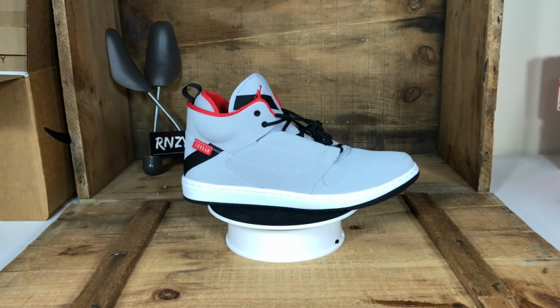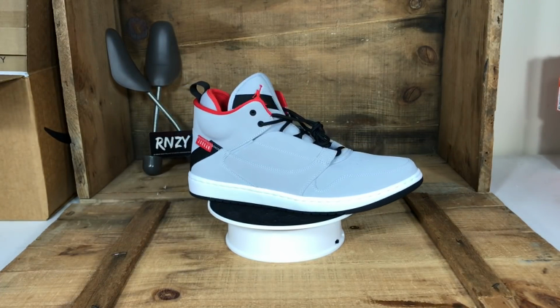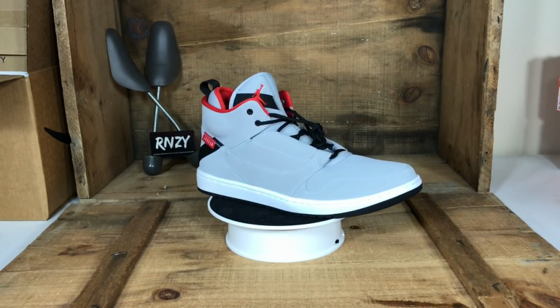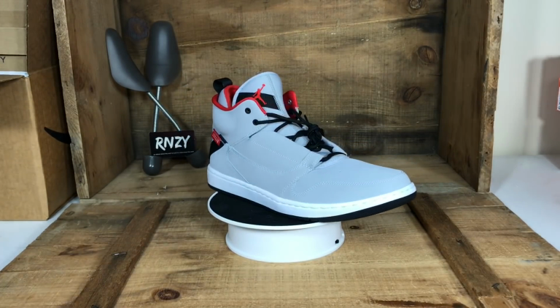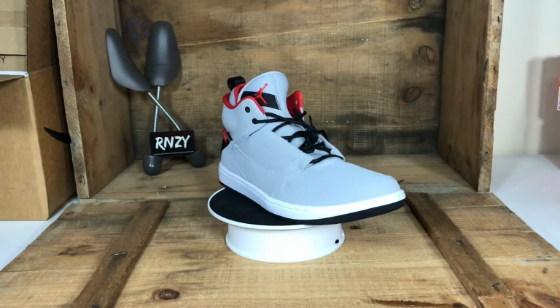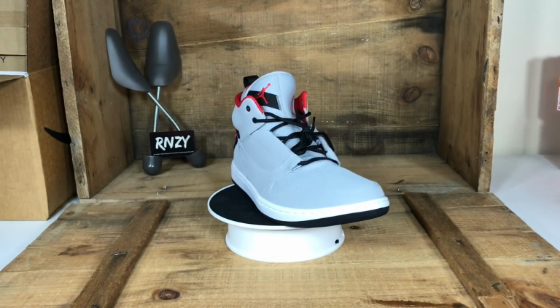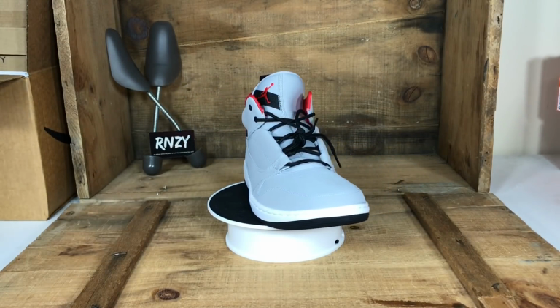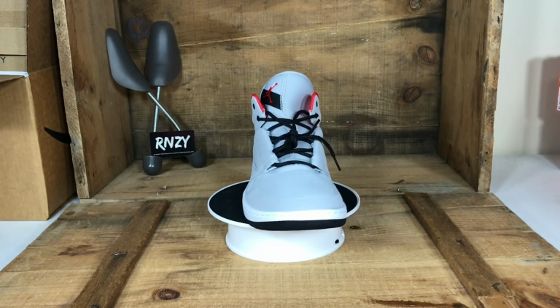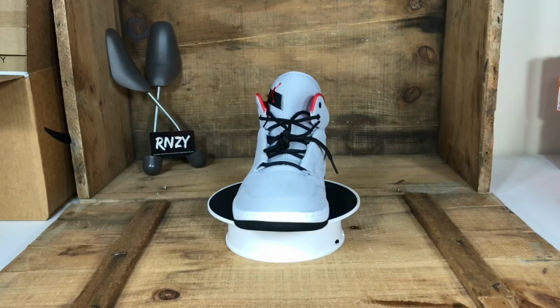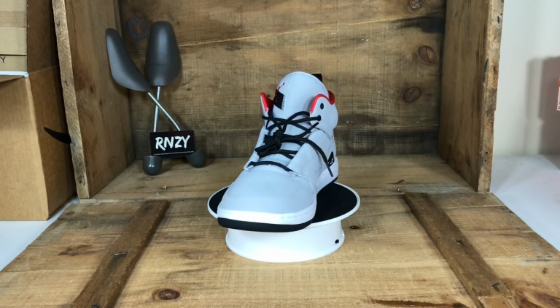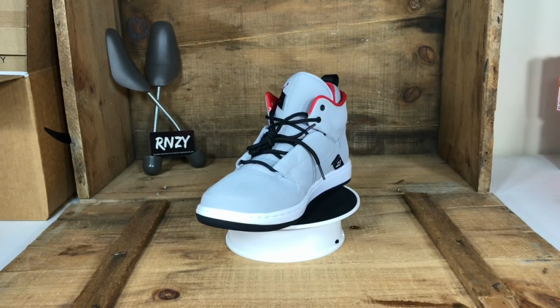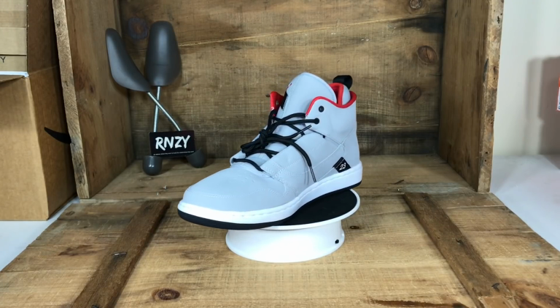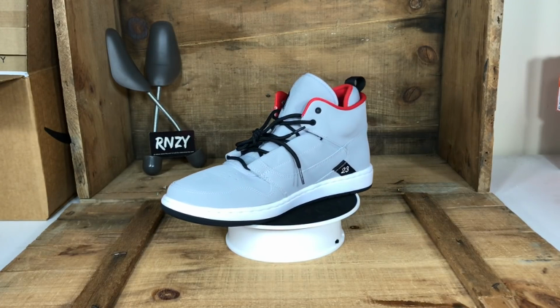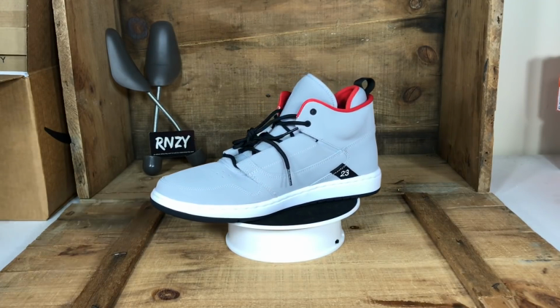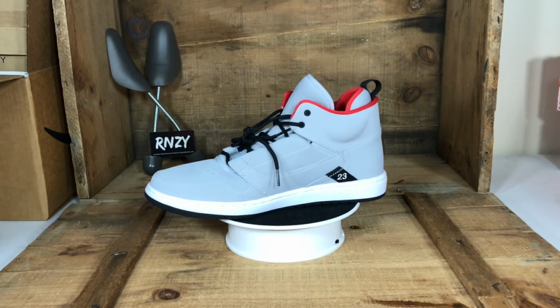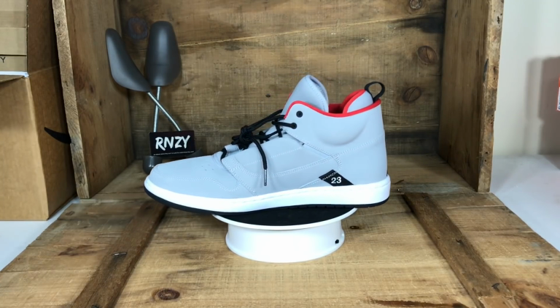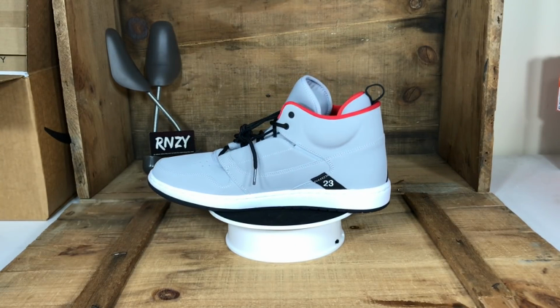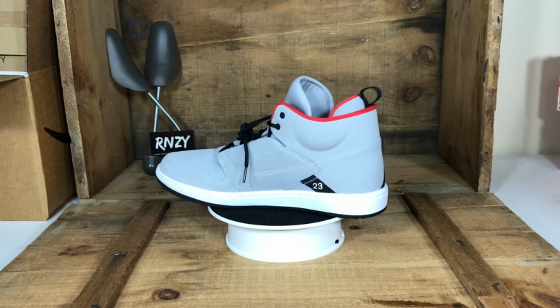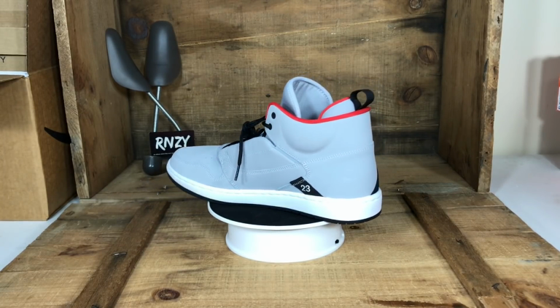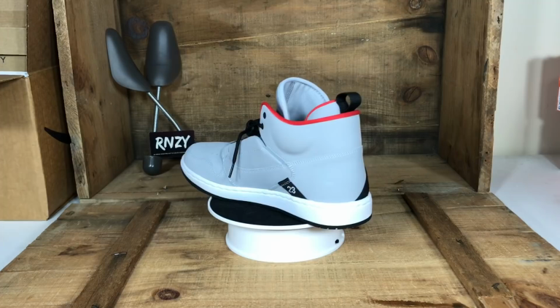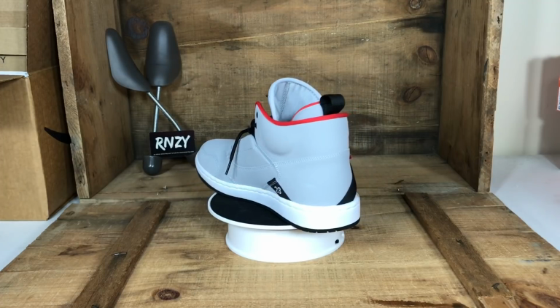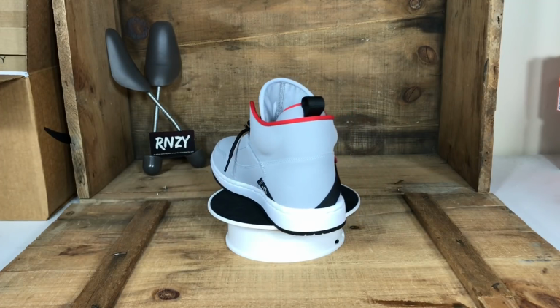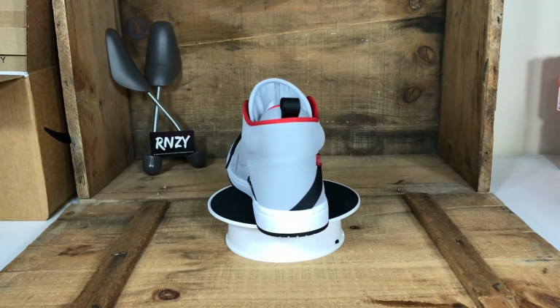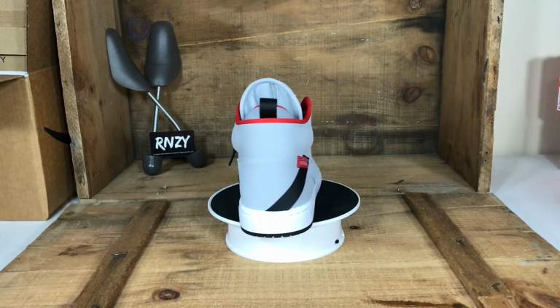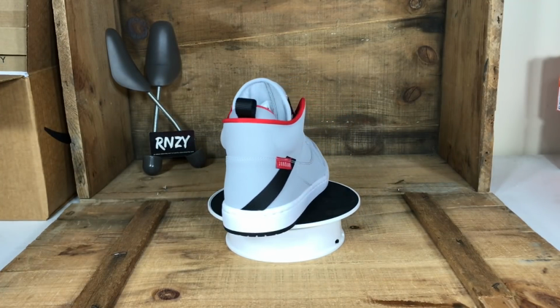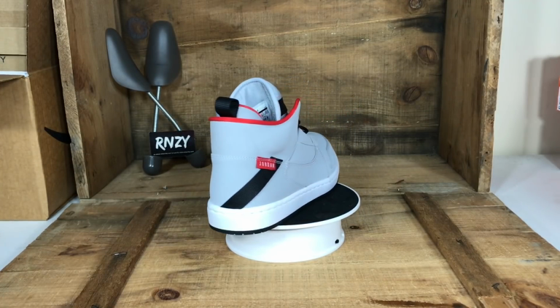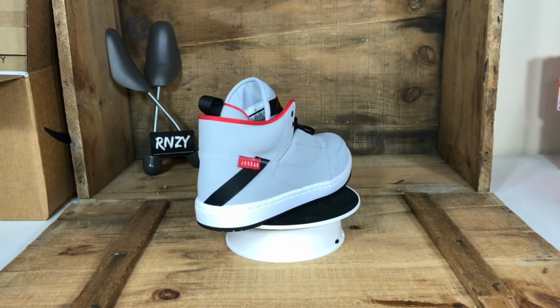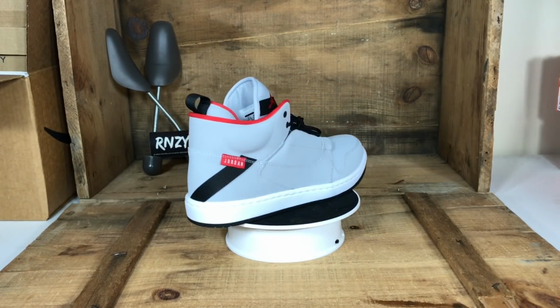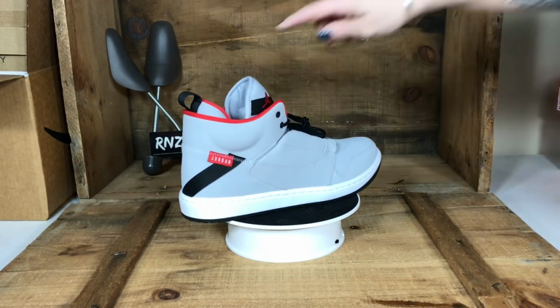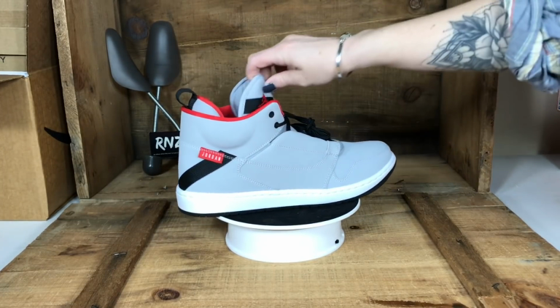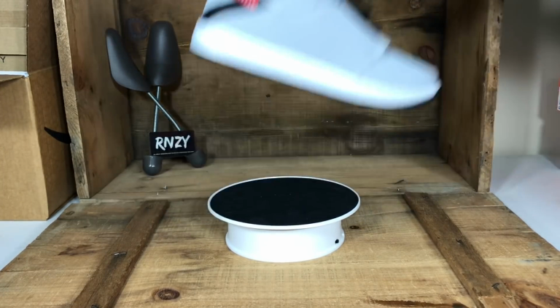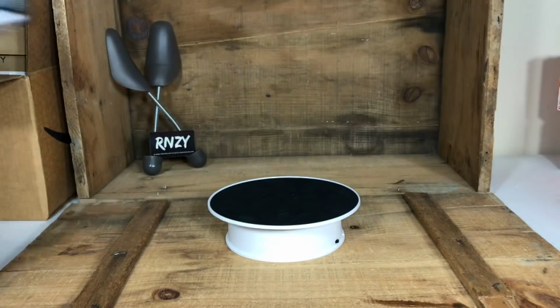We've sold a ton of these — these are the Jordan Fadeaways. We've sold these from men's size 9 all the way up to men's 15. They come in a bunch of different colorways, but this wolf gray, red, and black colorway has been selling the quickest for us.